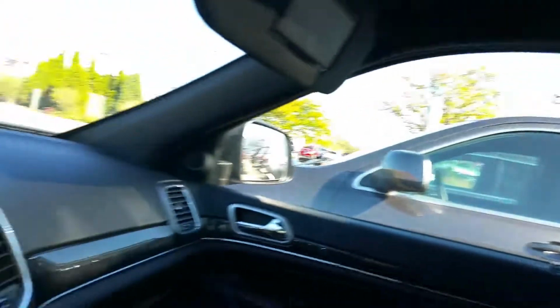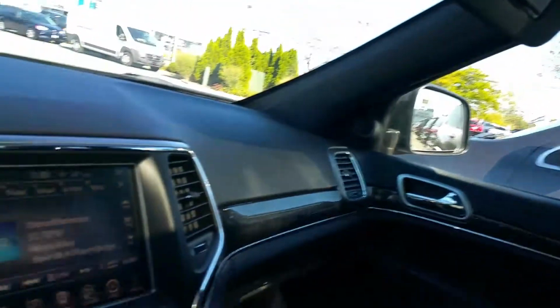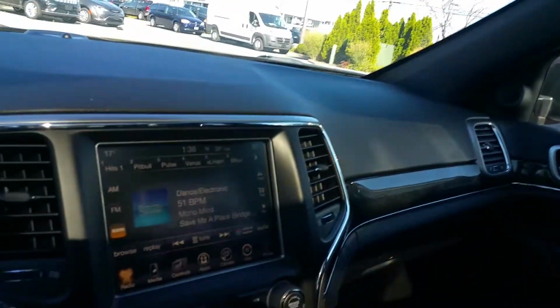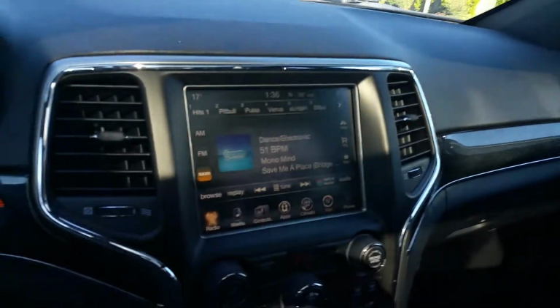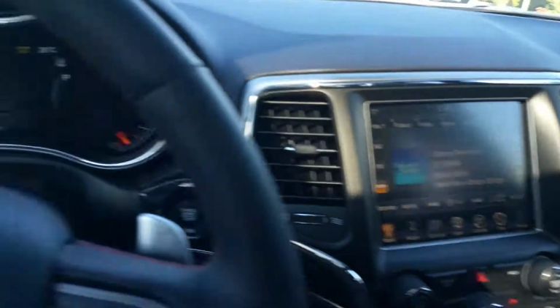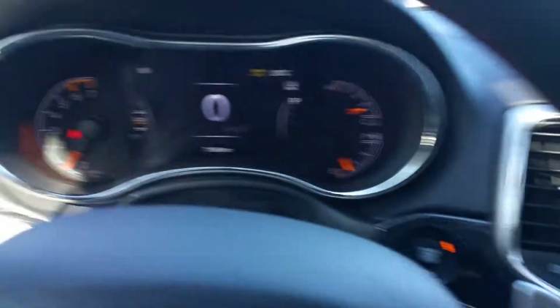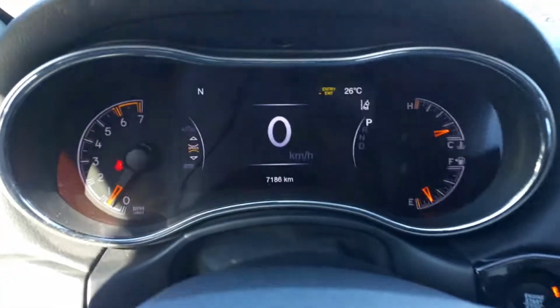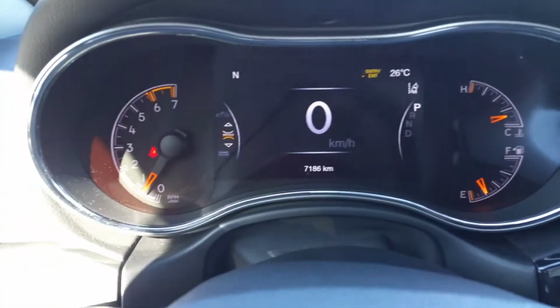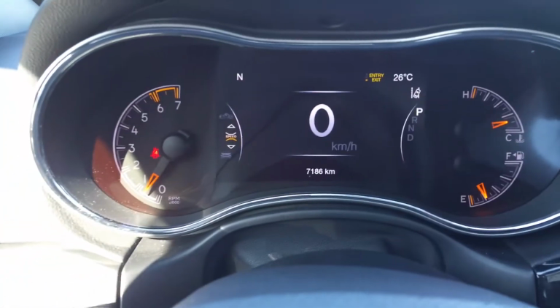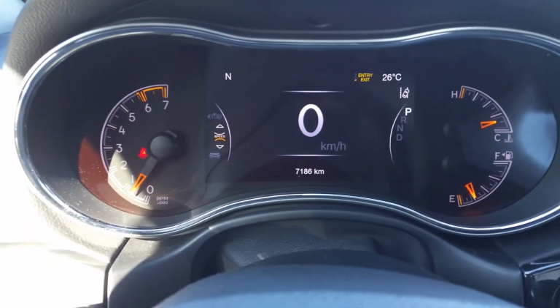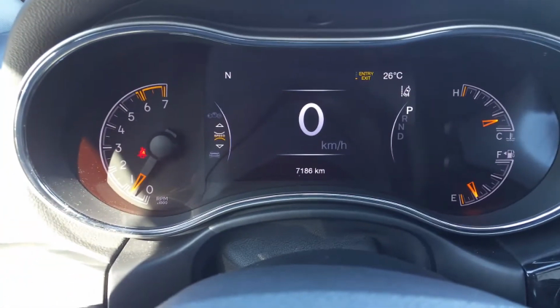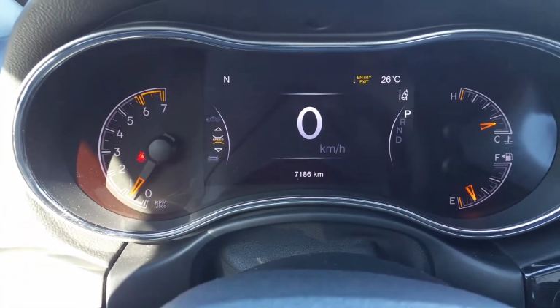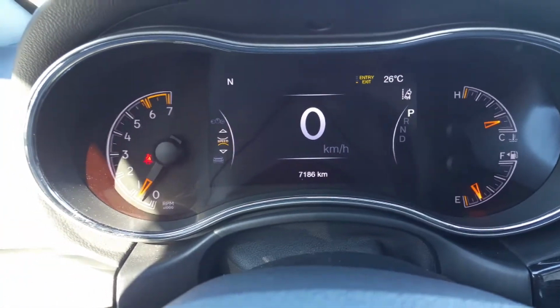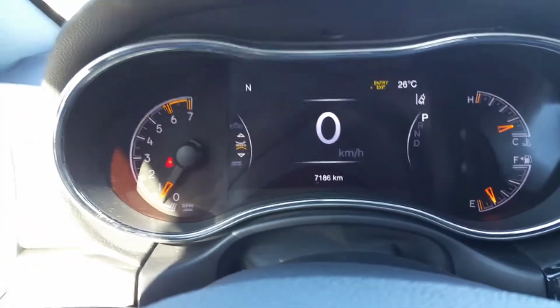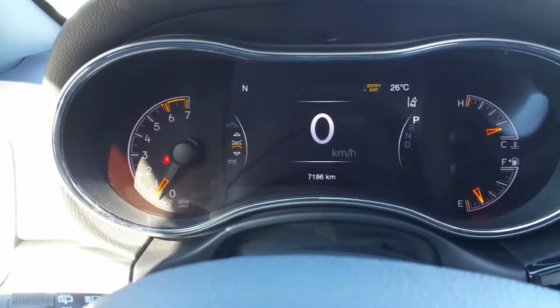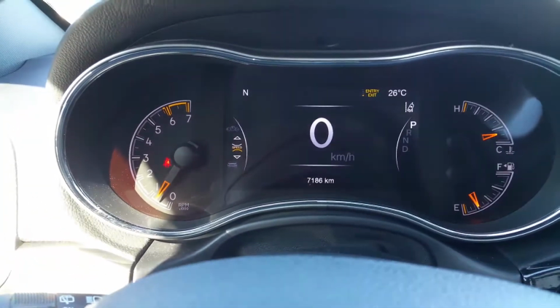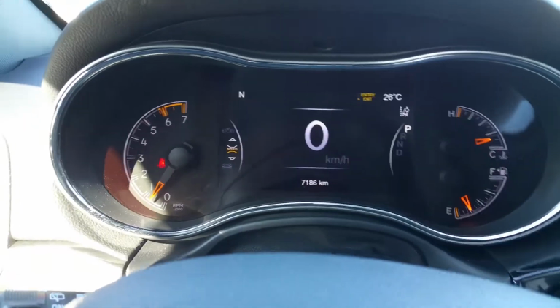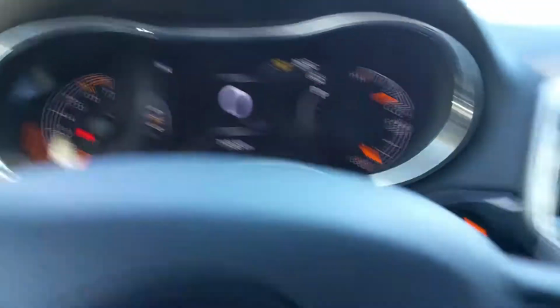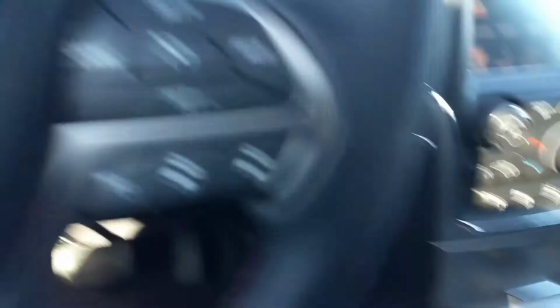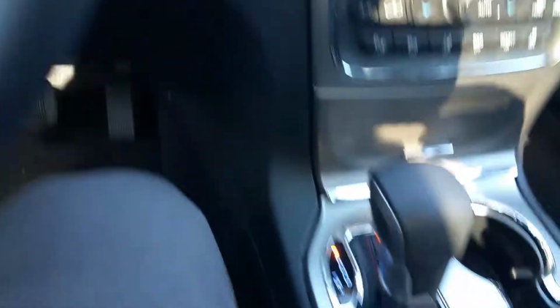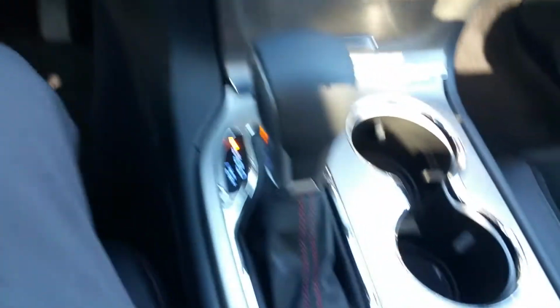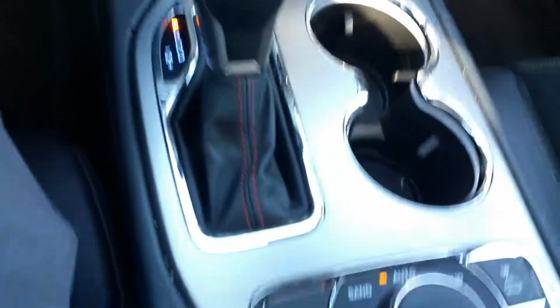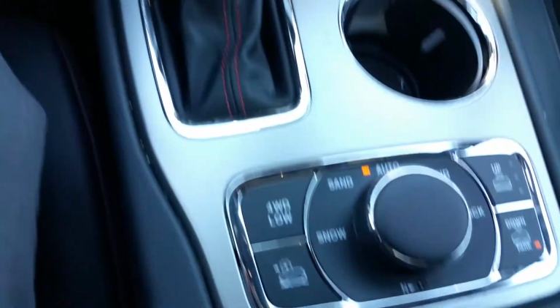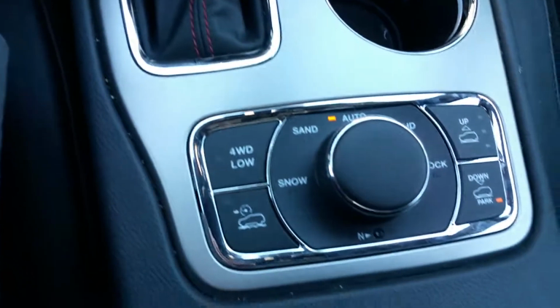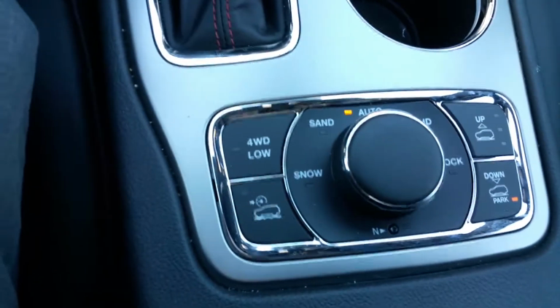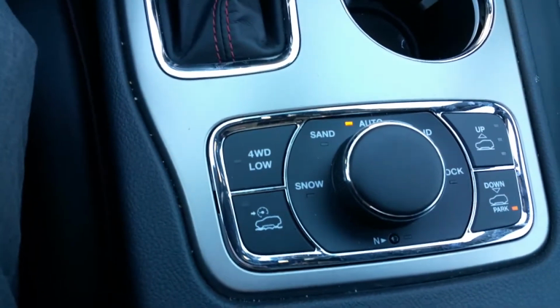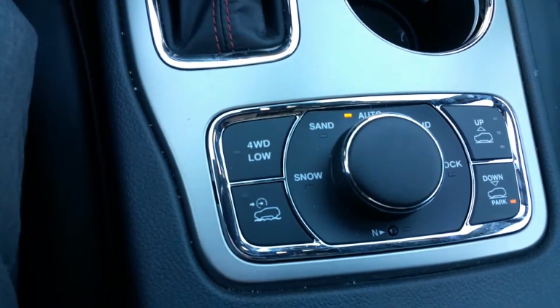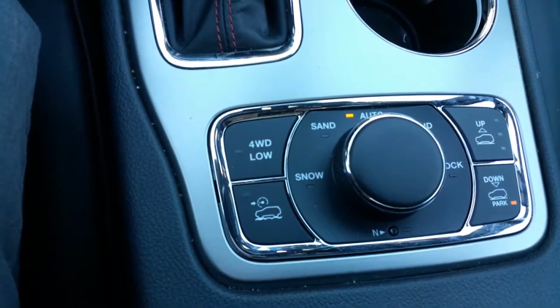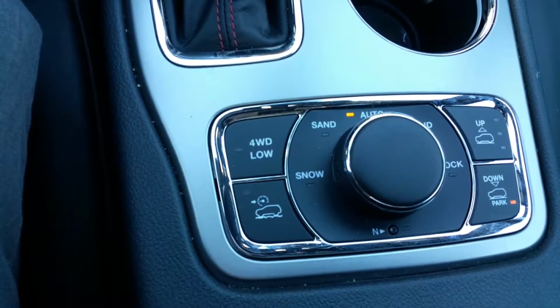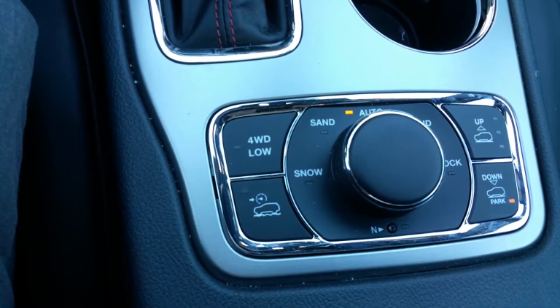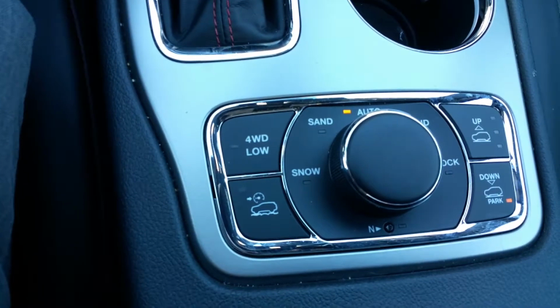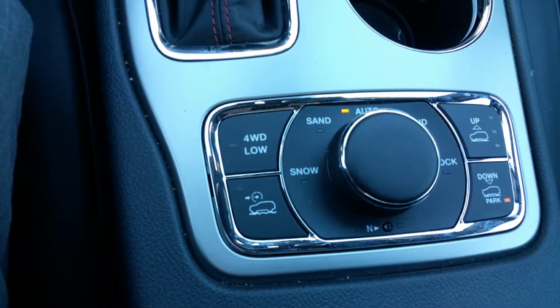As you can imagine, a few more bucks for this one. We're asking $49,989 plus taxes, and you'll also notice it has air suspension. So you have ride heights up to off-road mode. We're down in park mode right now.